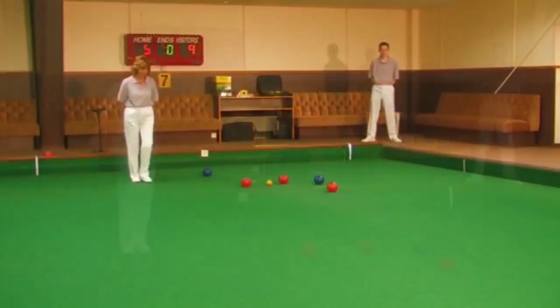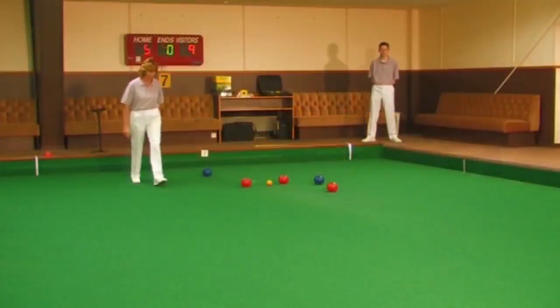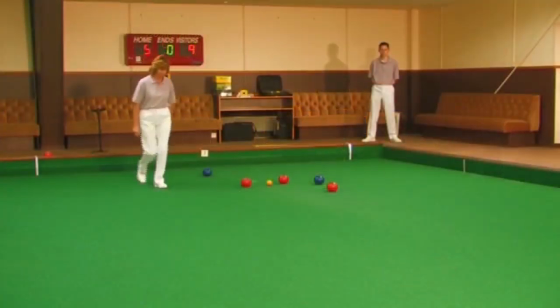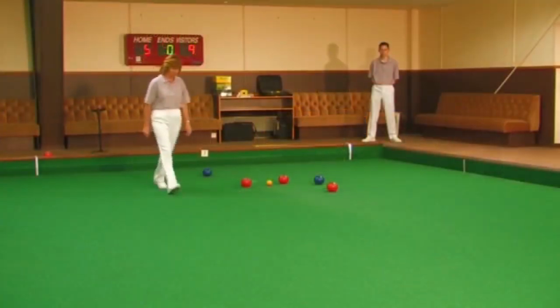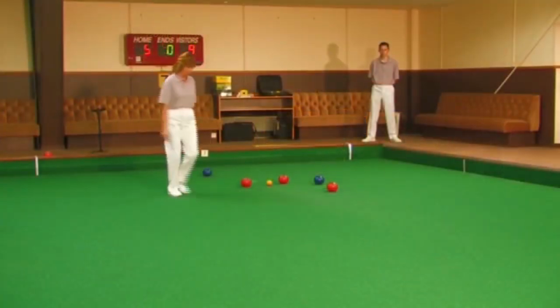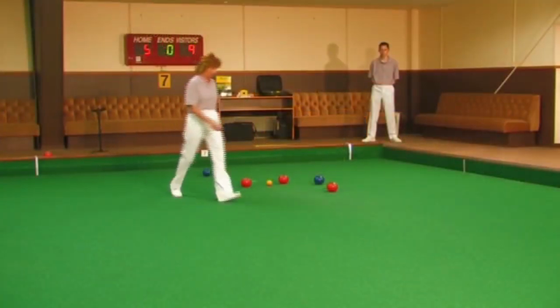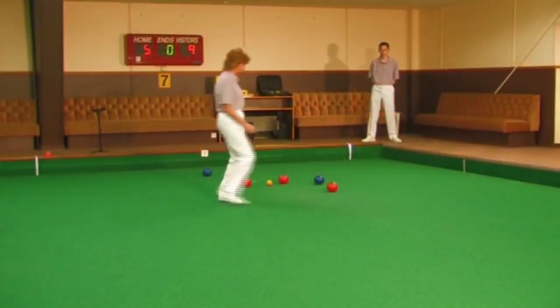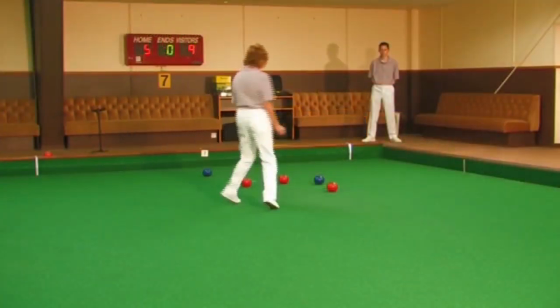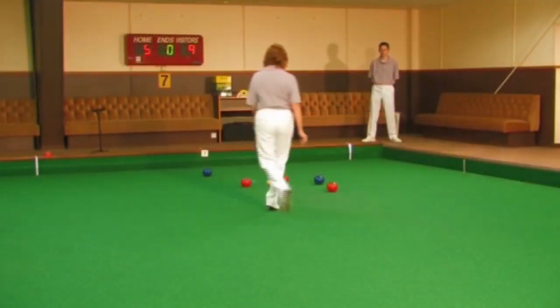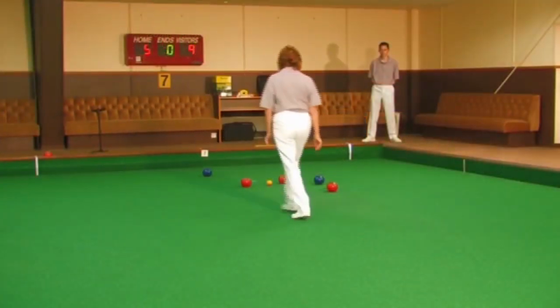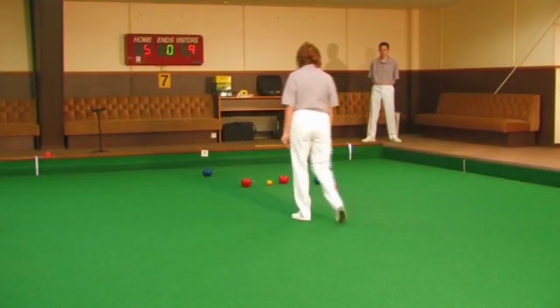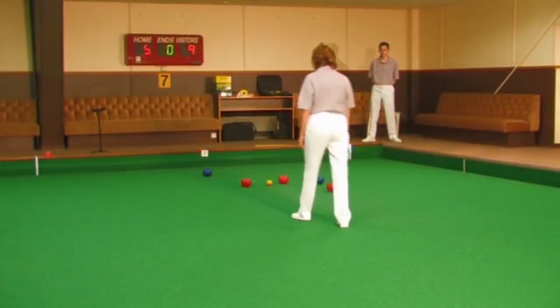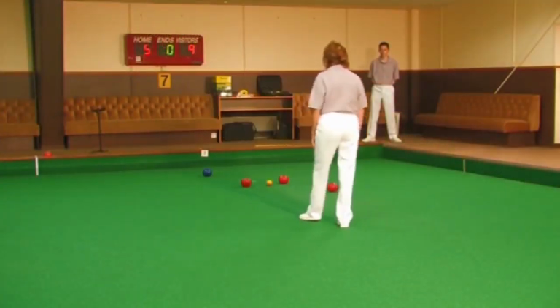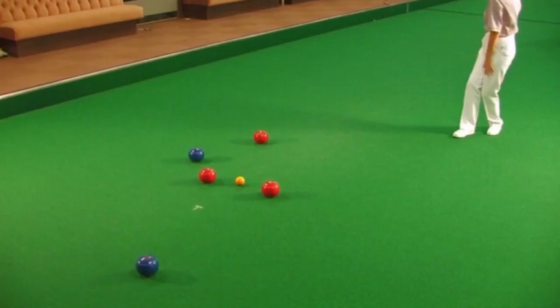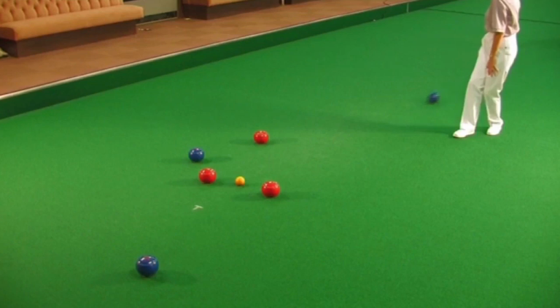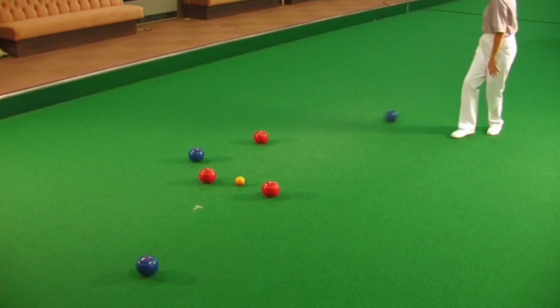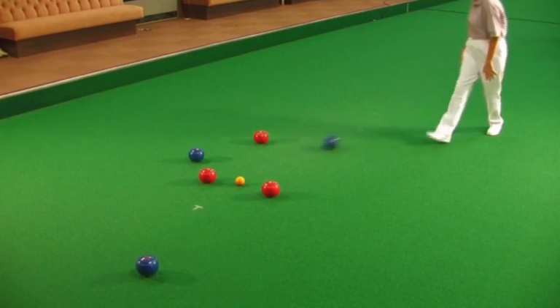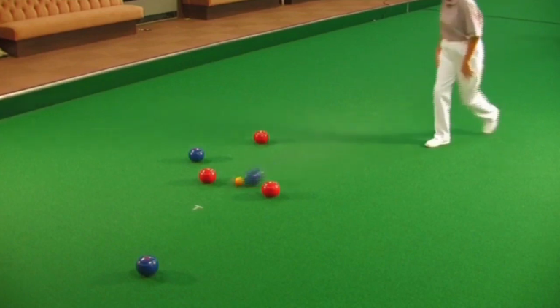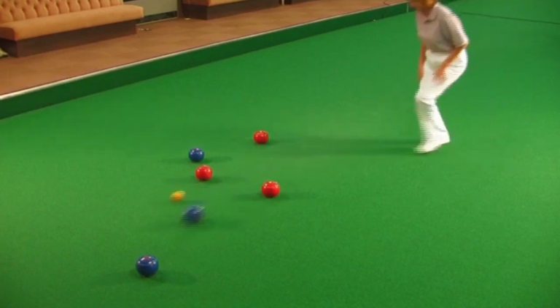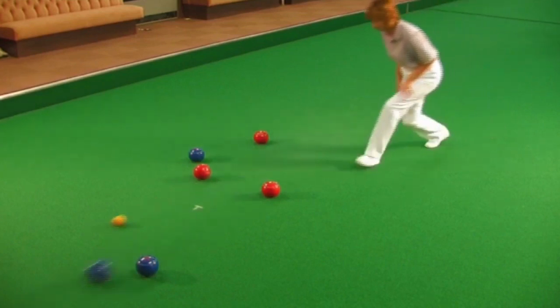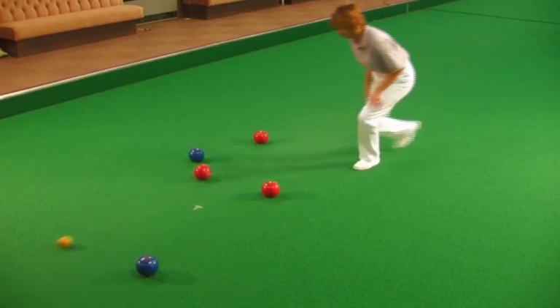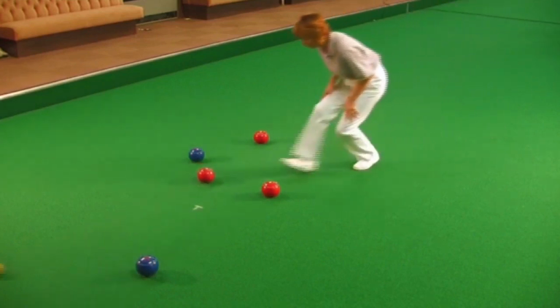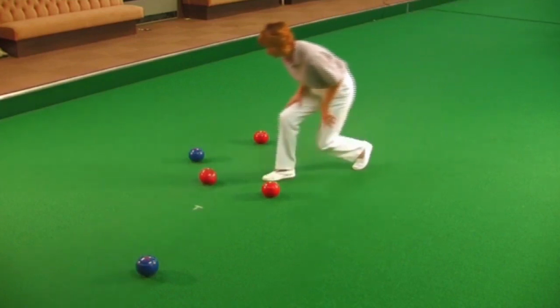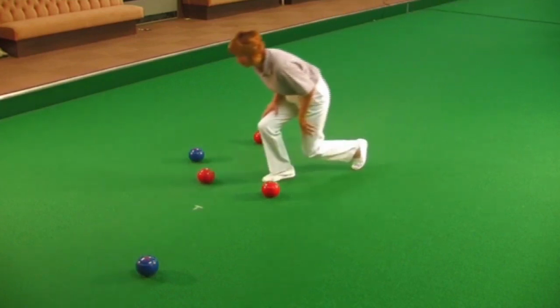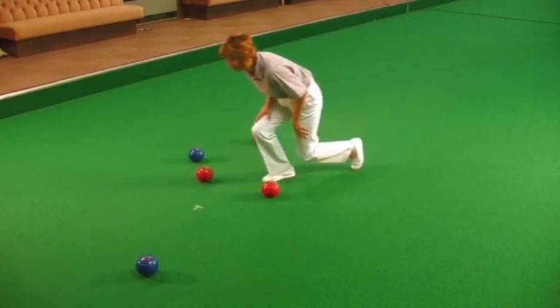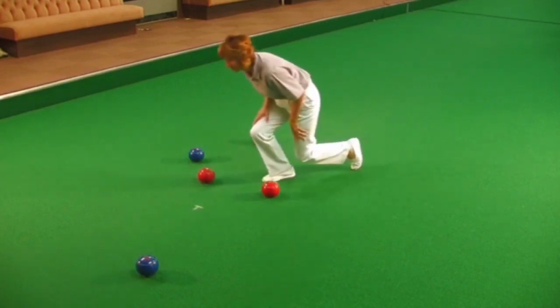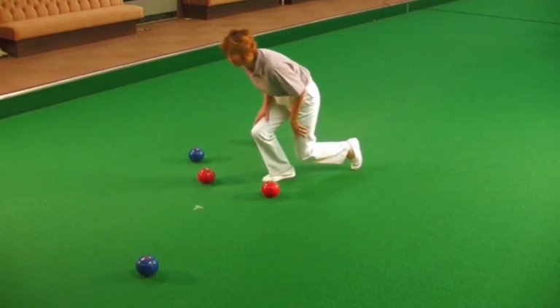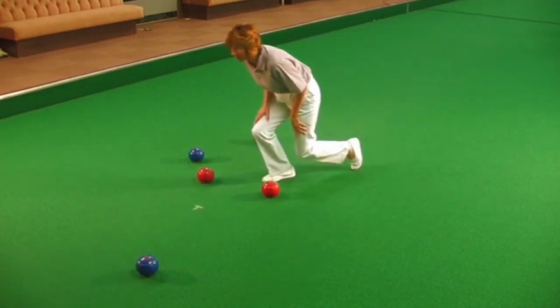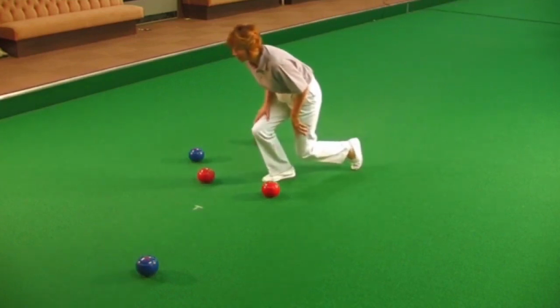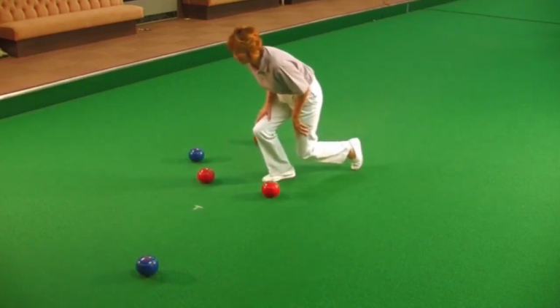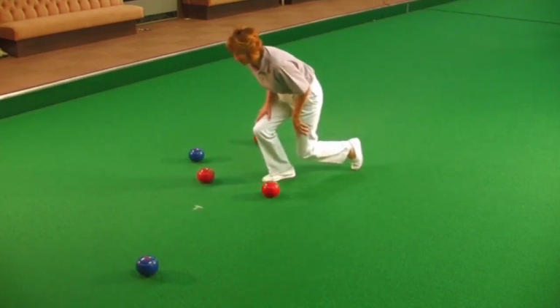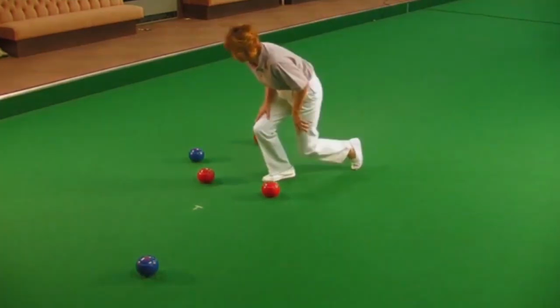As soon as it's been delivered, move quickly to the front of the head. Concentrate on the running ball to see whether it touches the jack and where it comes to rest.